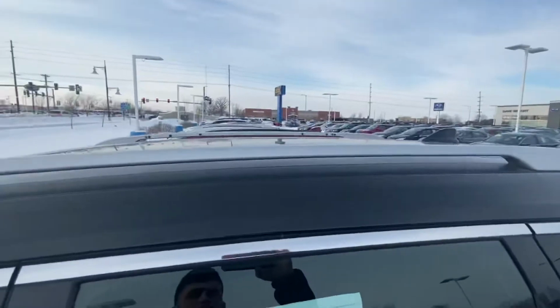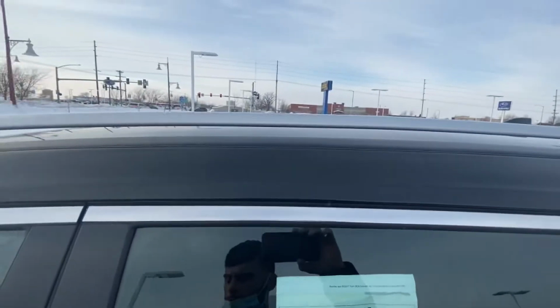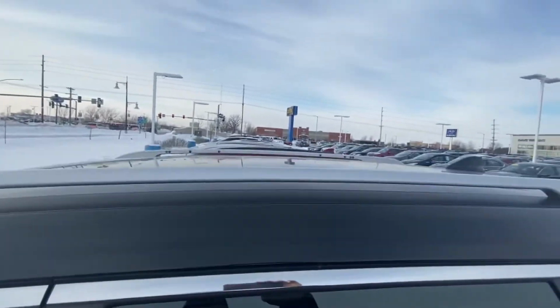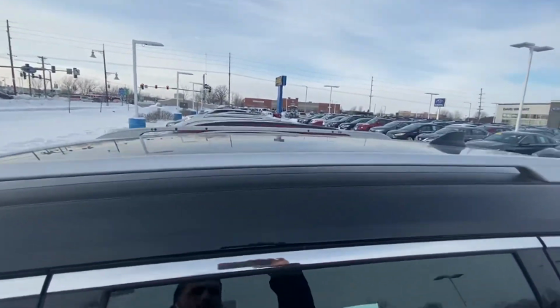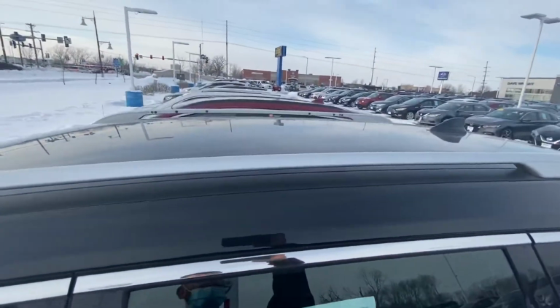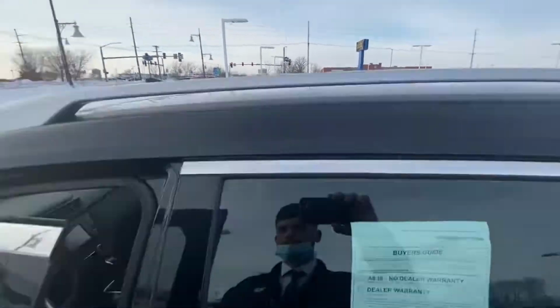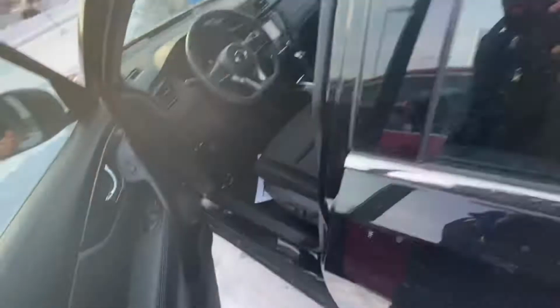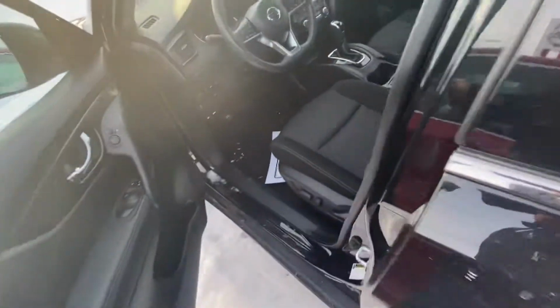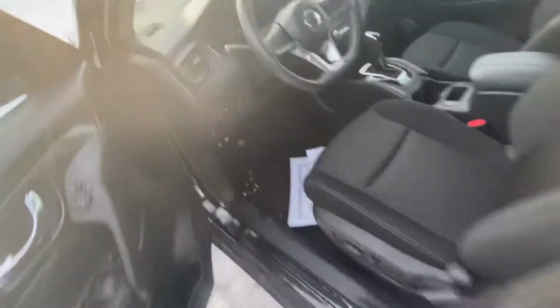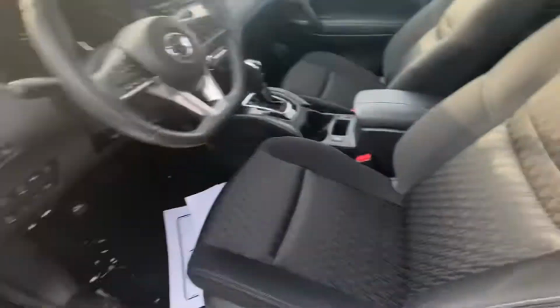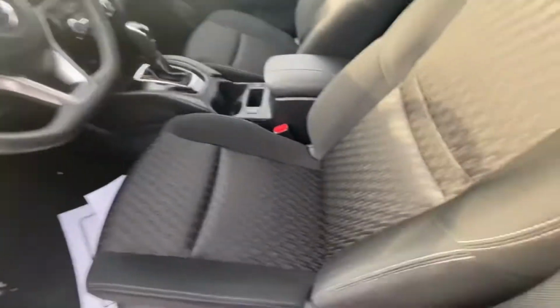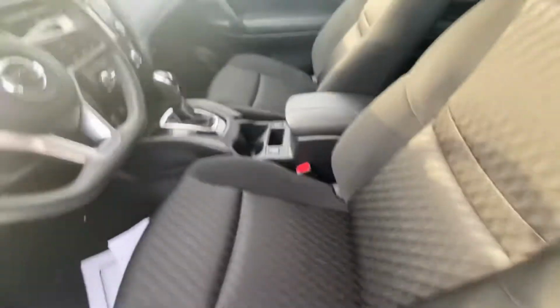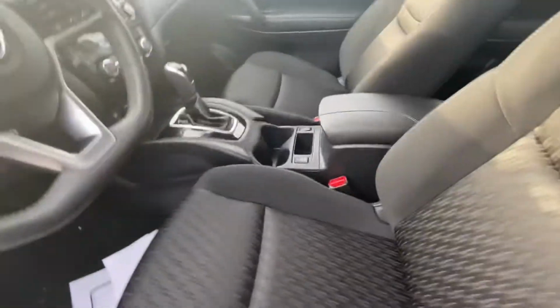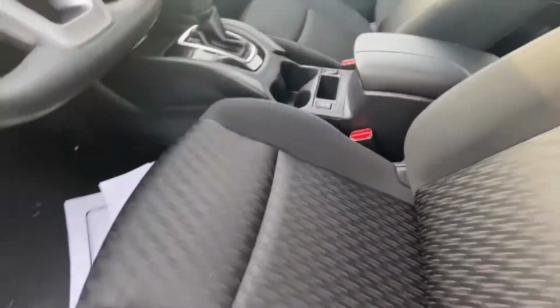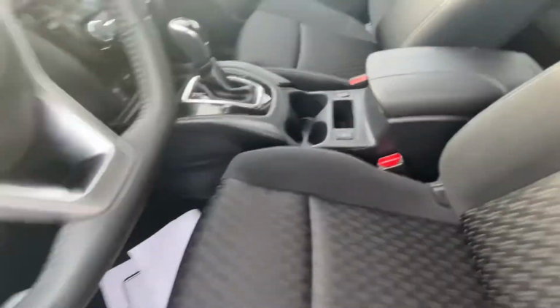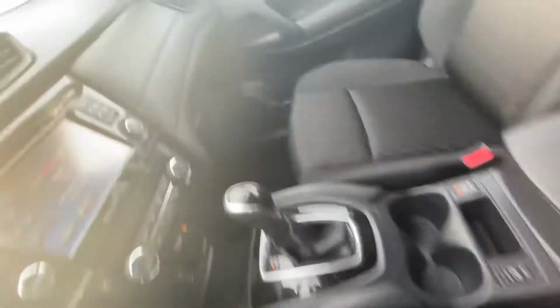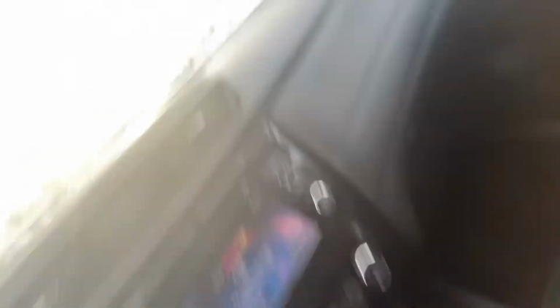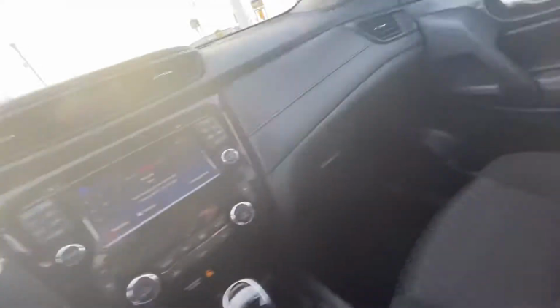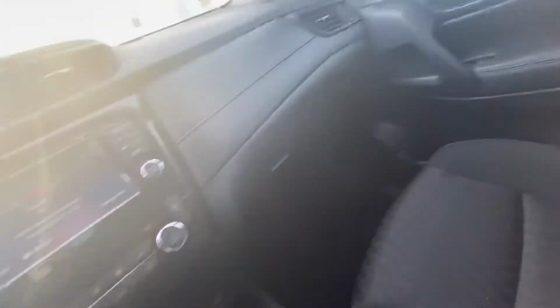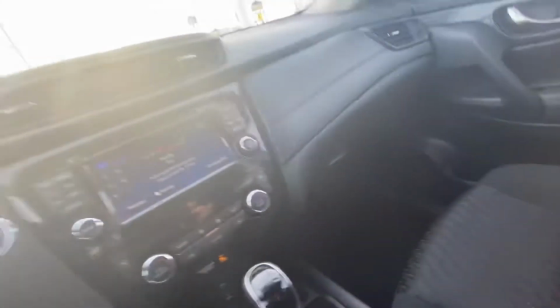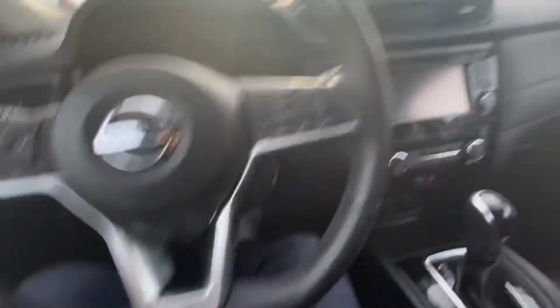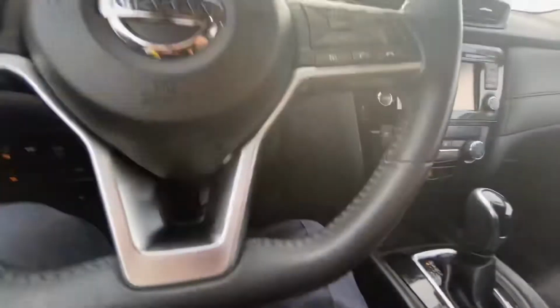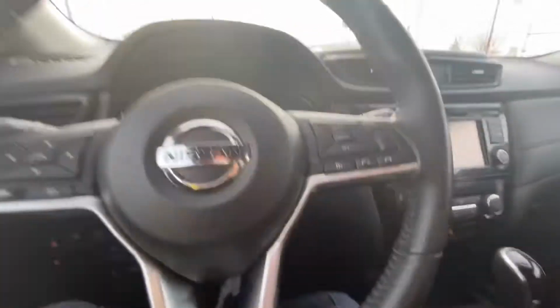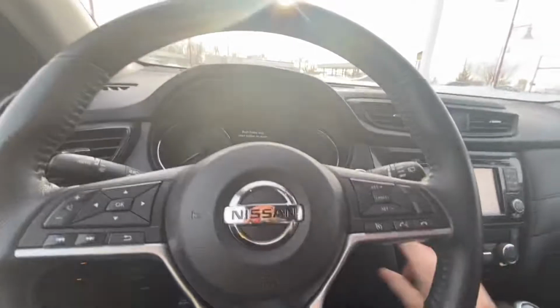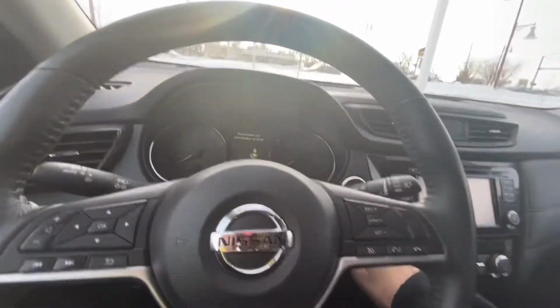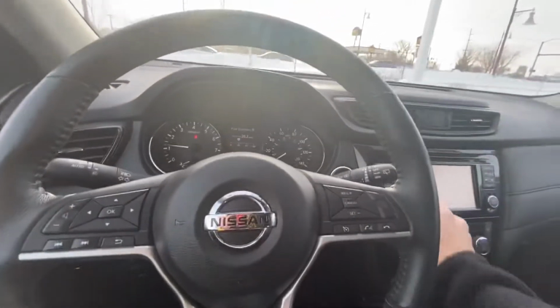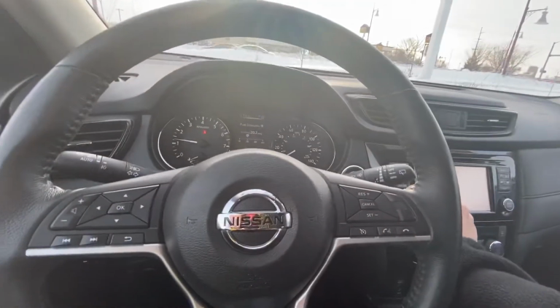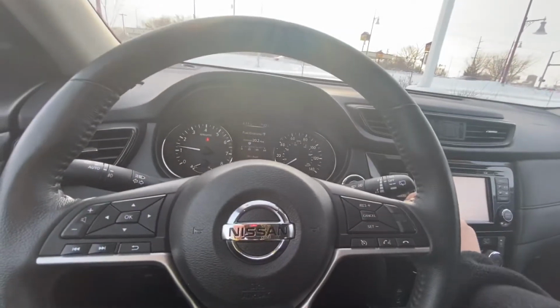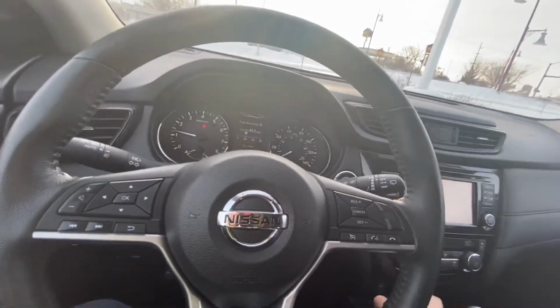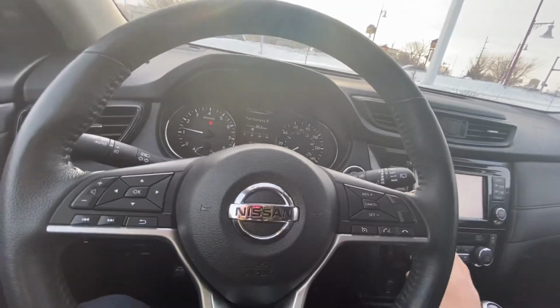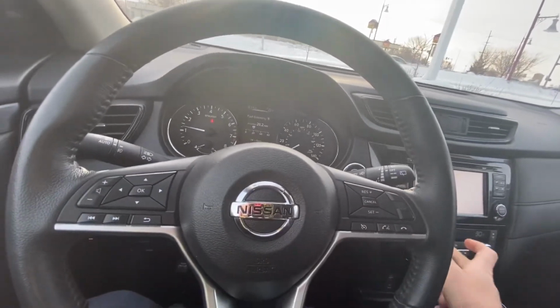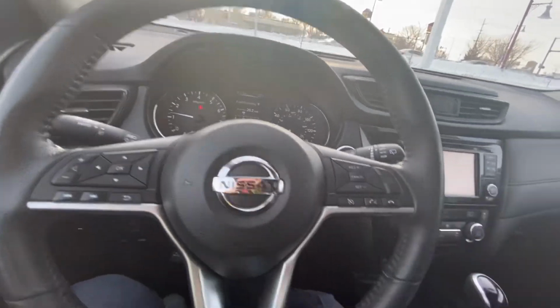It also has a roof rack. On the interior you're going to have cloth but heated seats as well — super comfortable cloth. Nissan's great with their comfortability with their zero gravity seating, inspired by NASA.